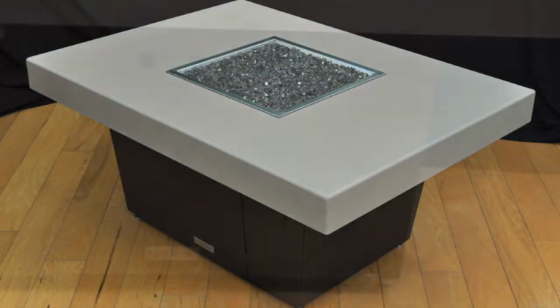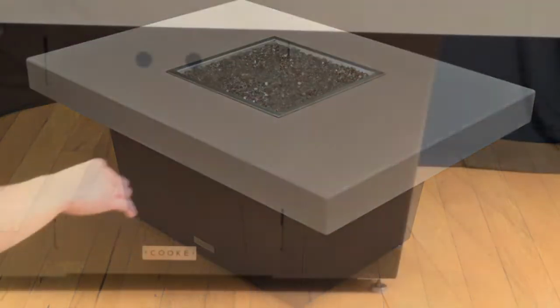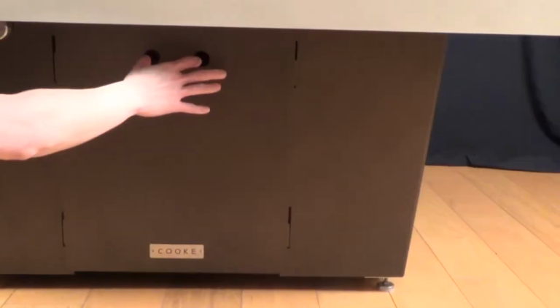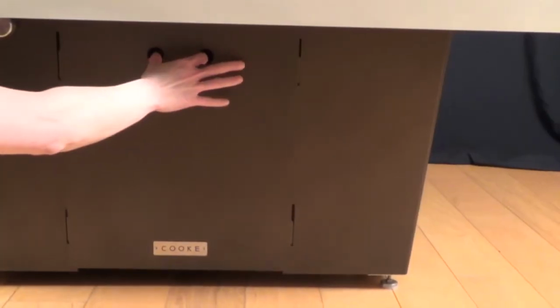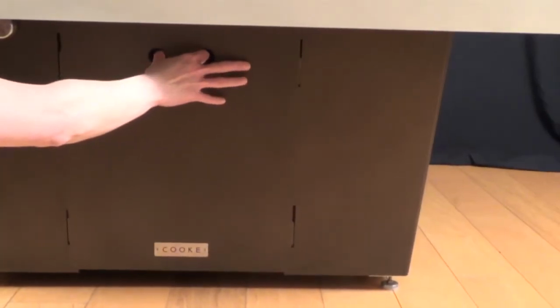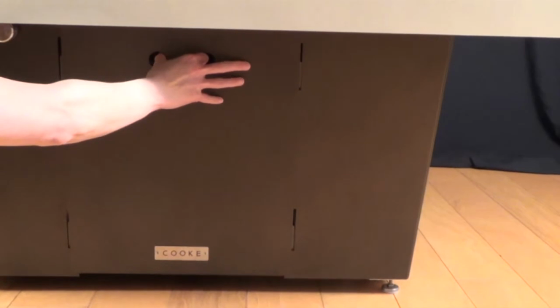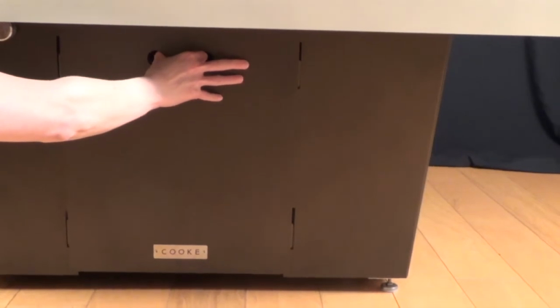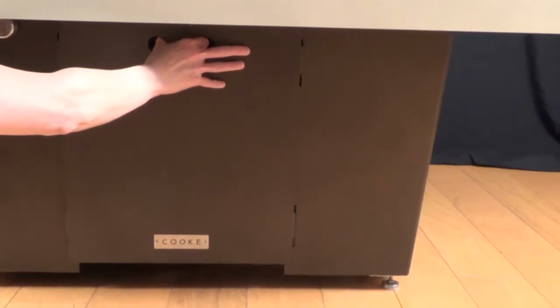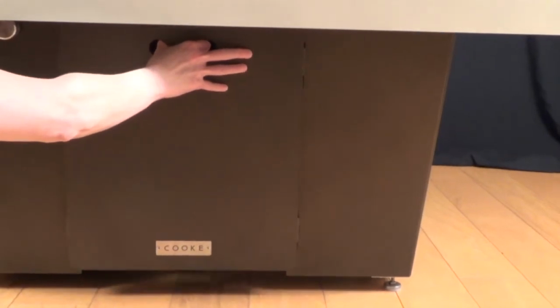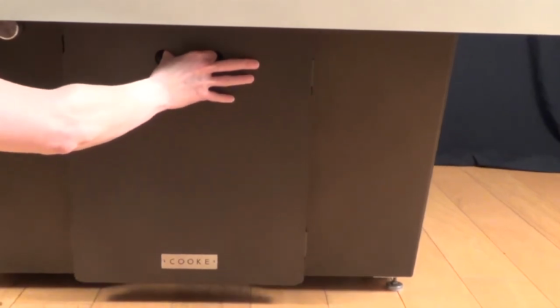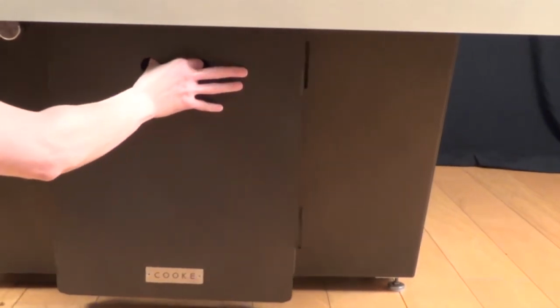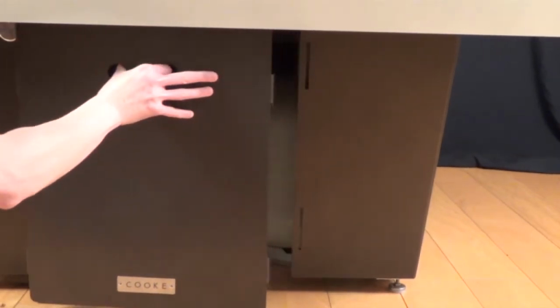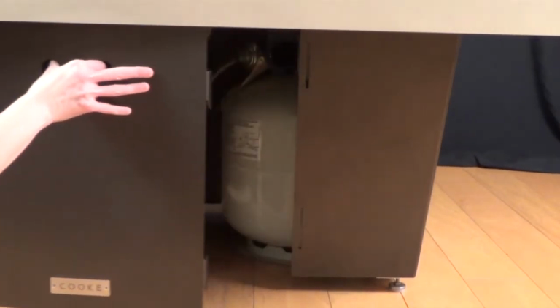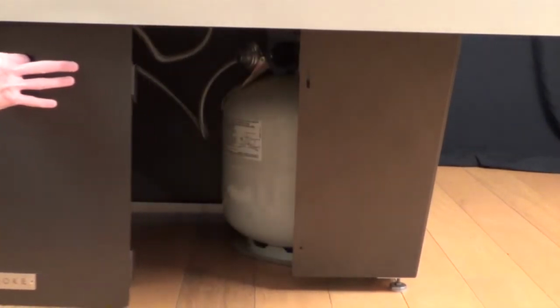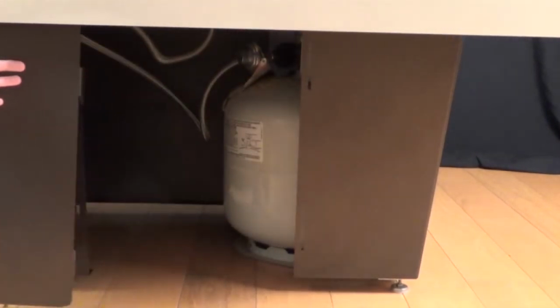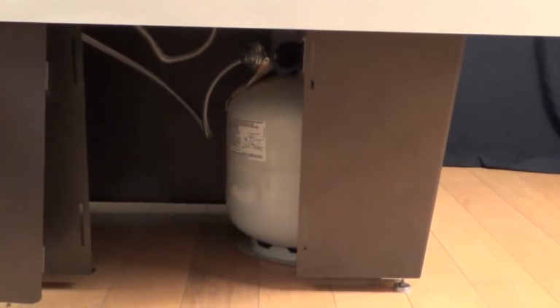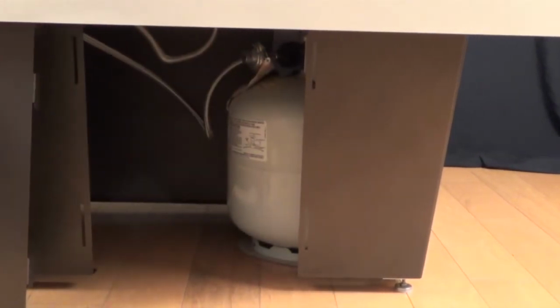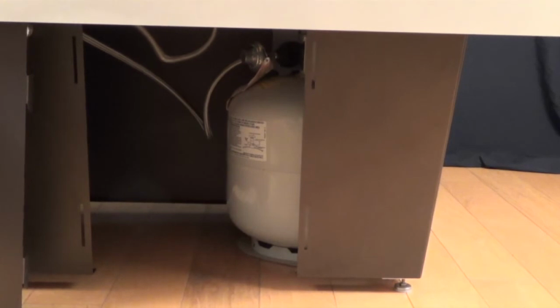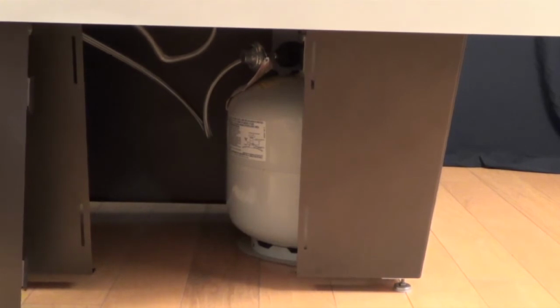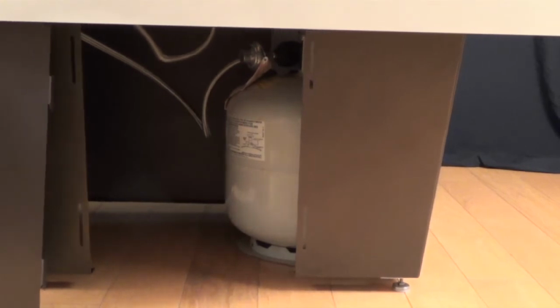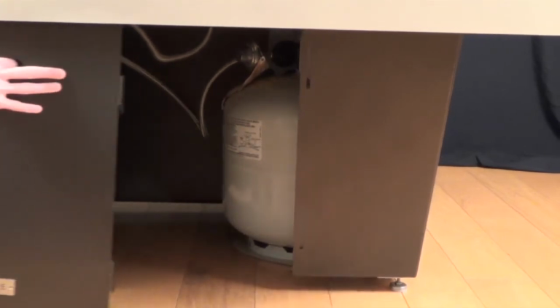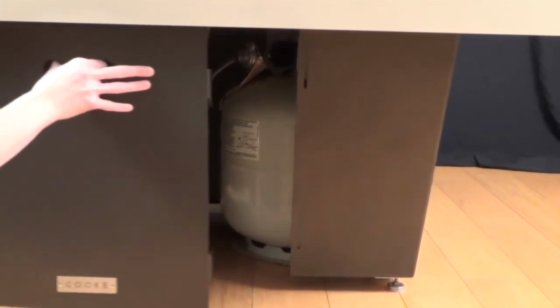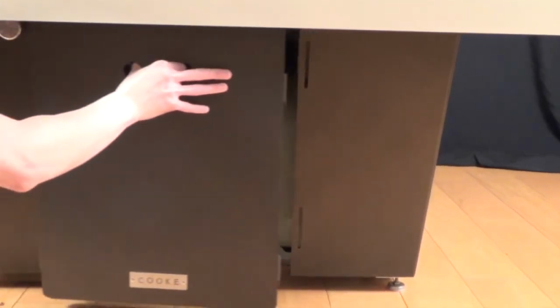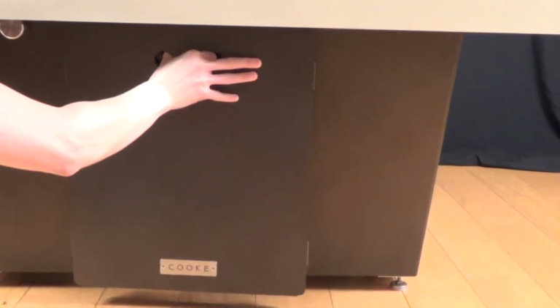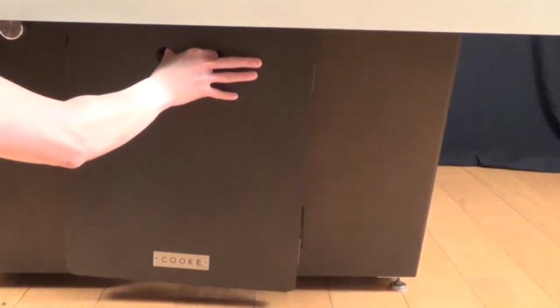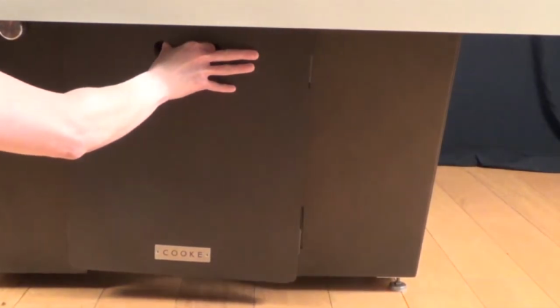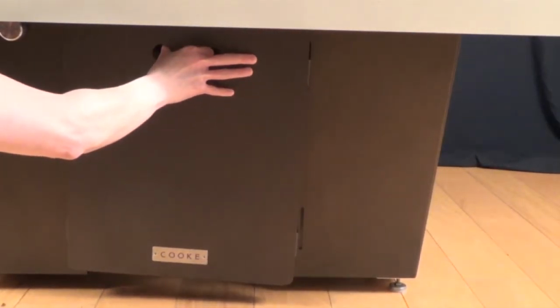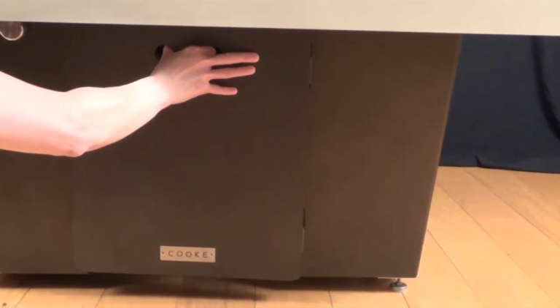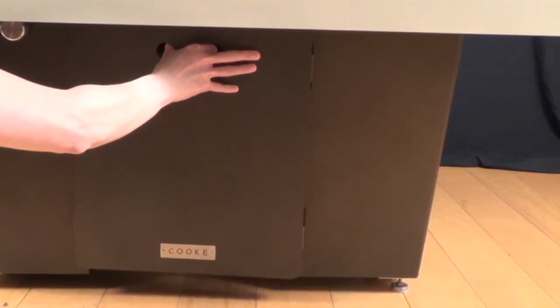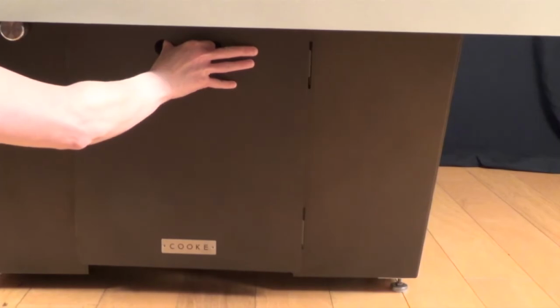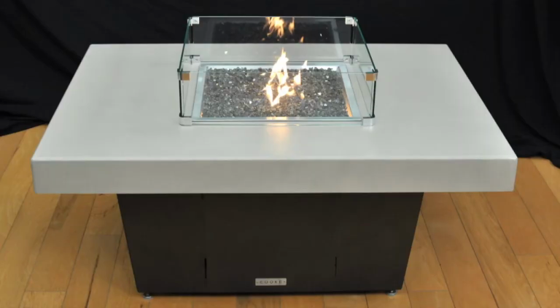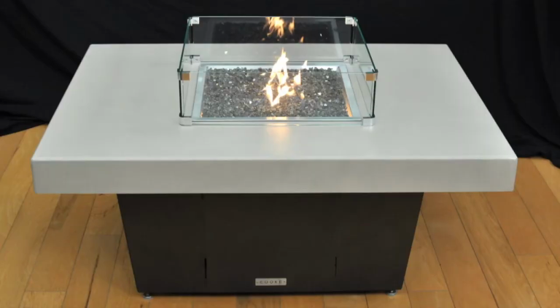Here's another thing I love about it — the propane tanks are hidden inside. There's a little door and inside it stores the propane, so it's out of sight, out of mind, which just makes it look so classy in your yard or your patio living space.